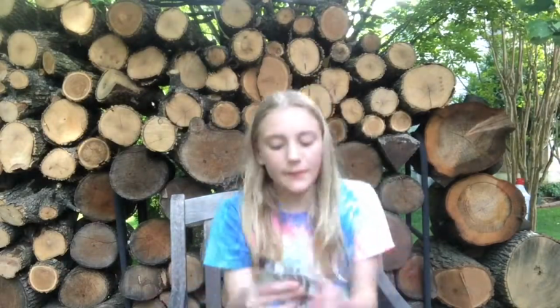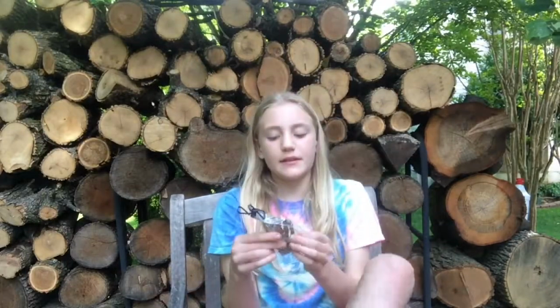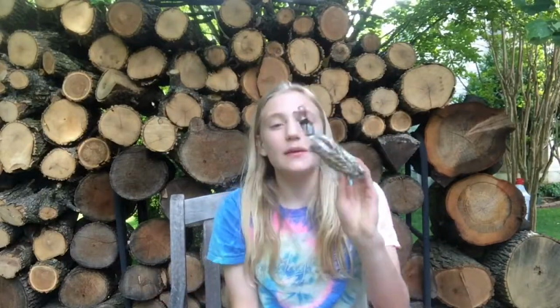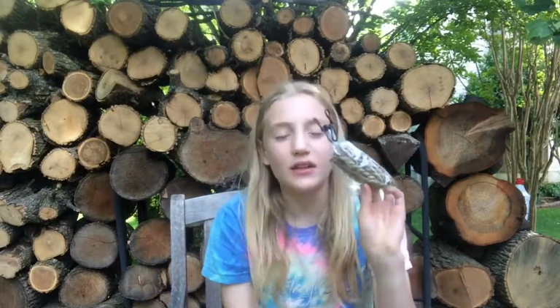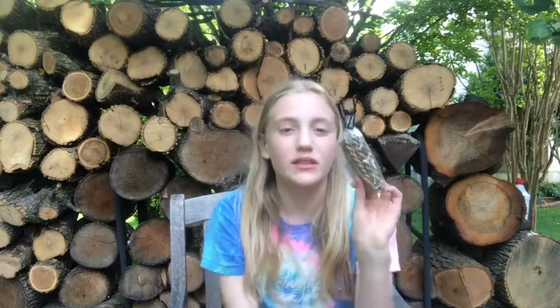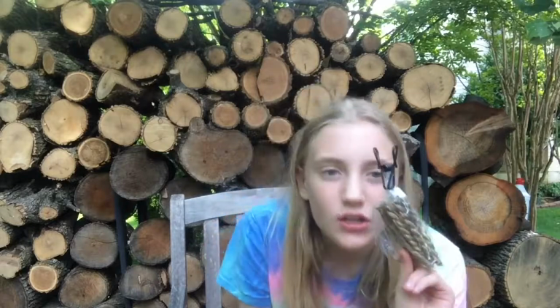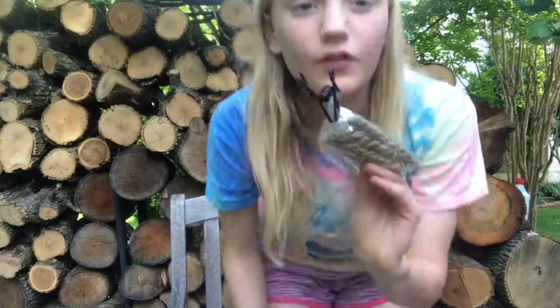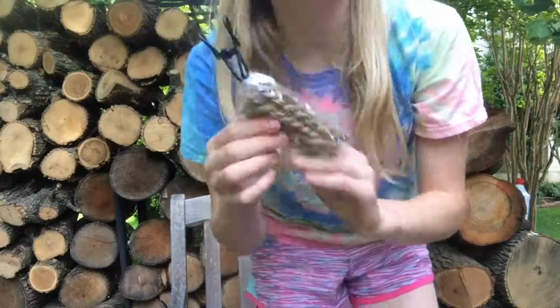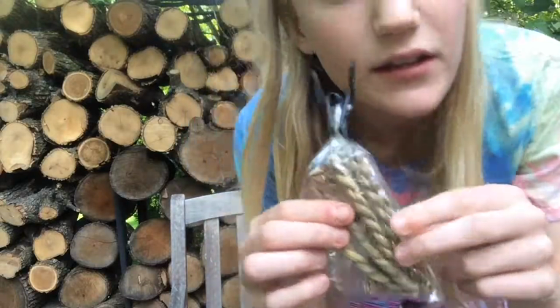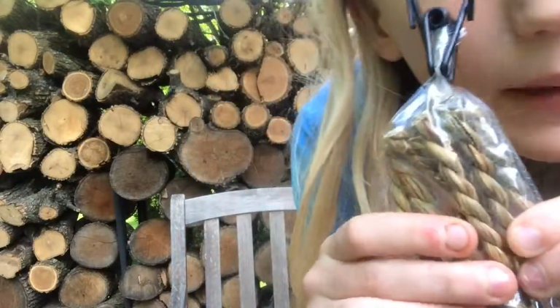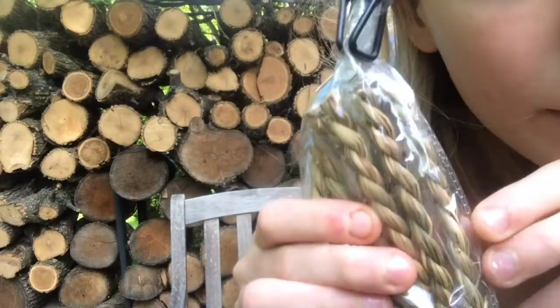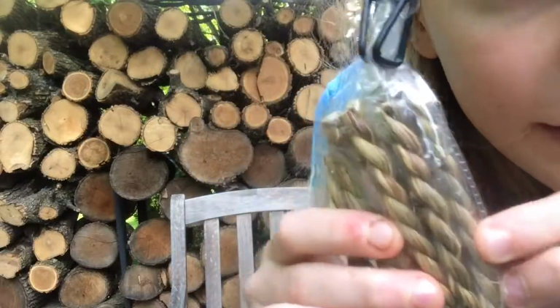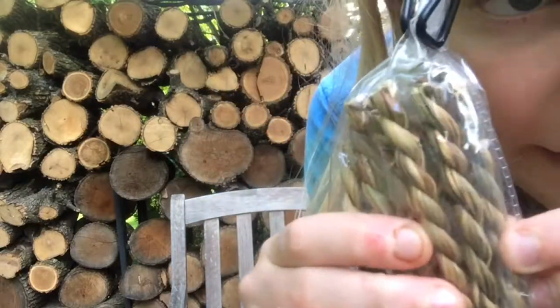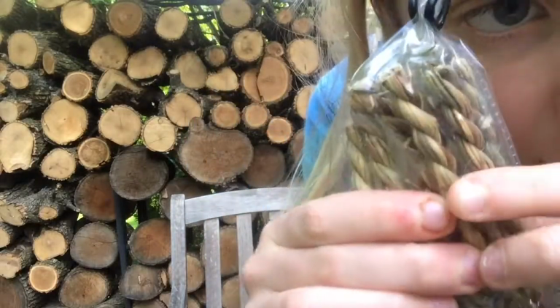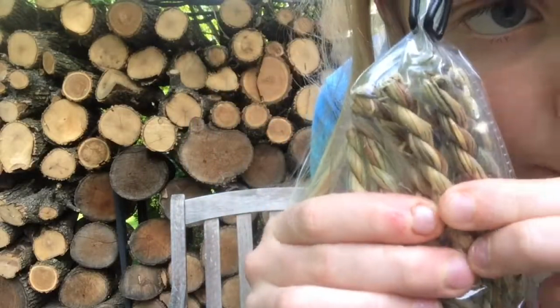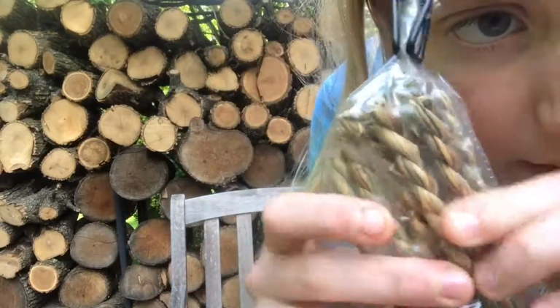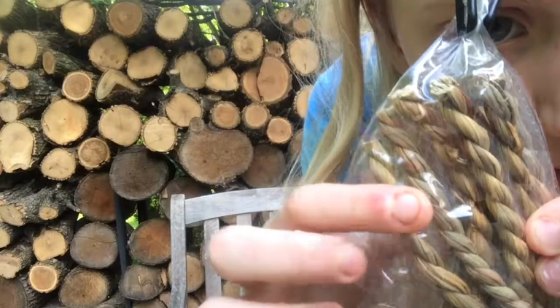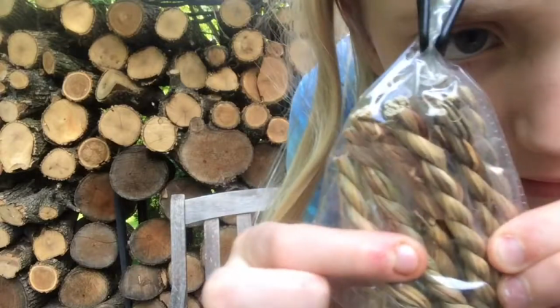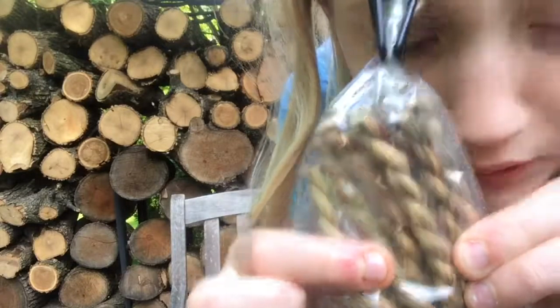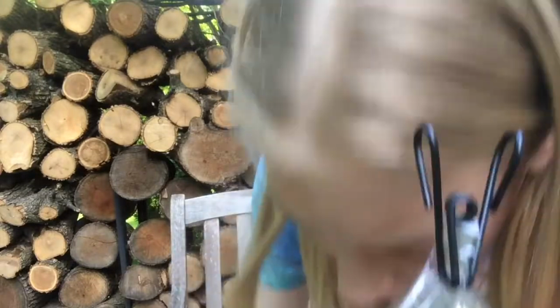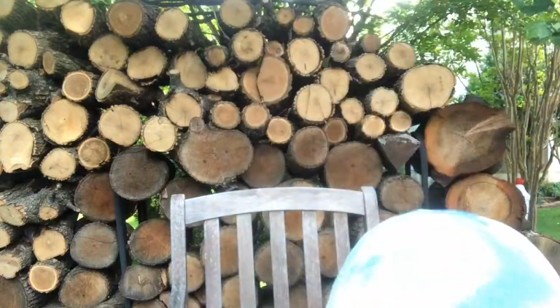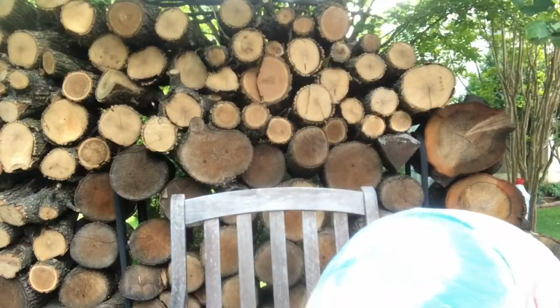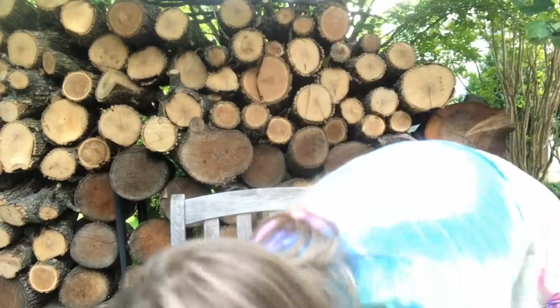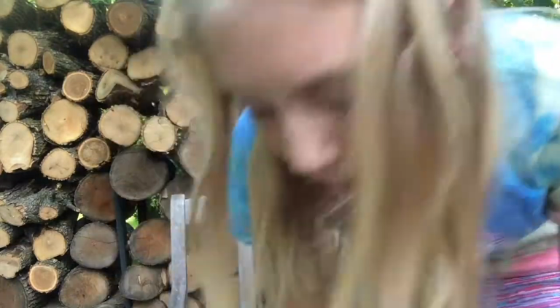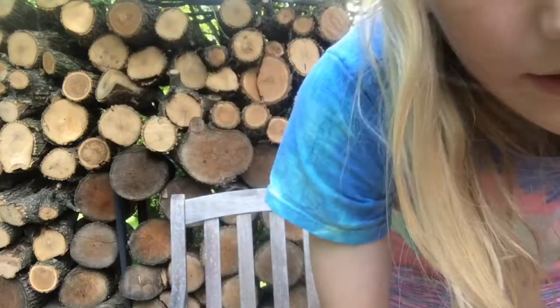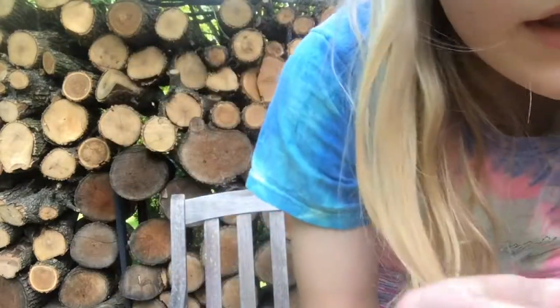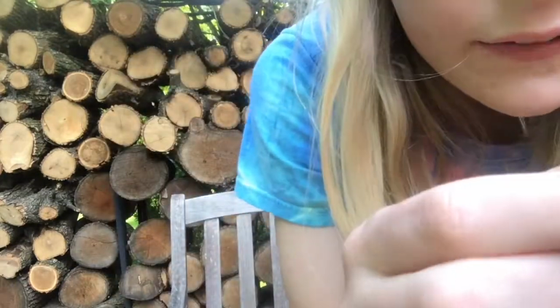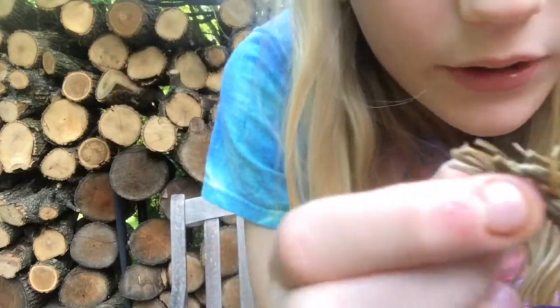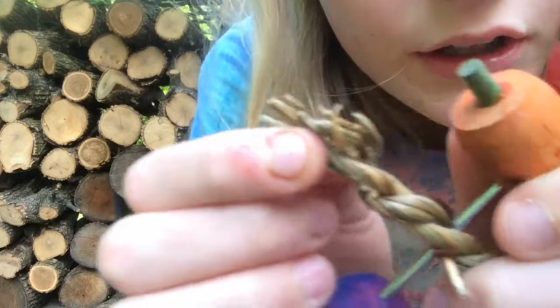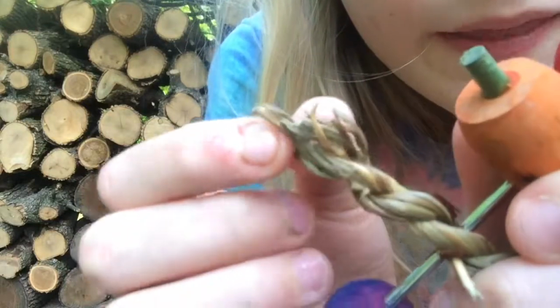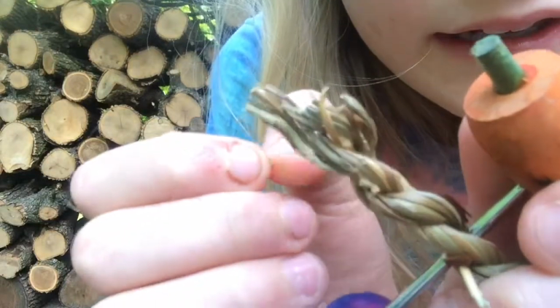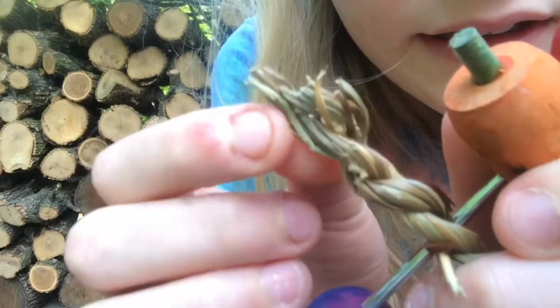Next up is these Timothy Hay Twists. Two different brands make these — the Petco brand and then Oxbow brand. These are the Petco brand ones, and here's one that I put on here, and if I don't put it on here then they eat it instantly.